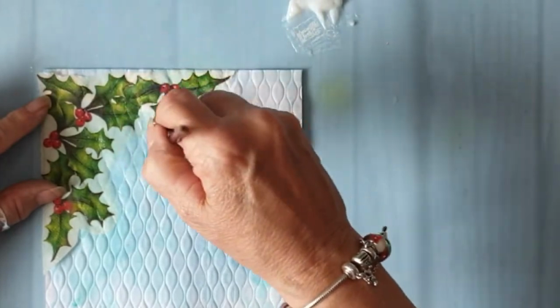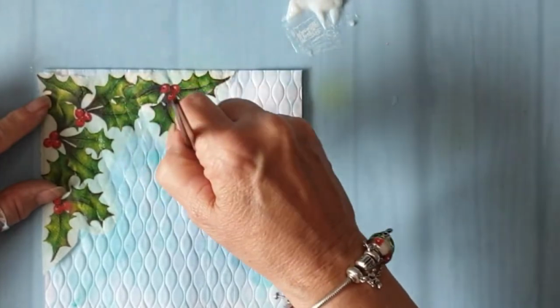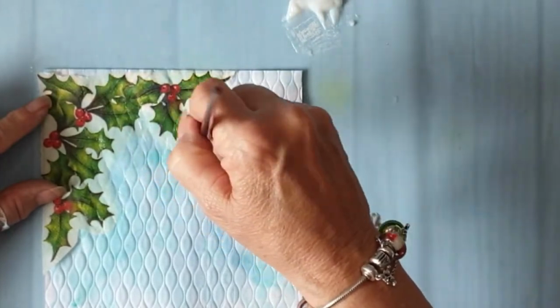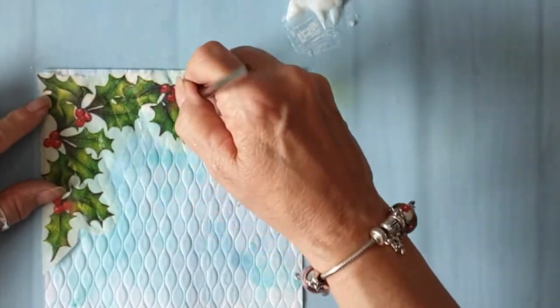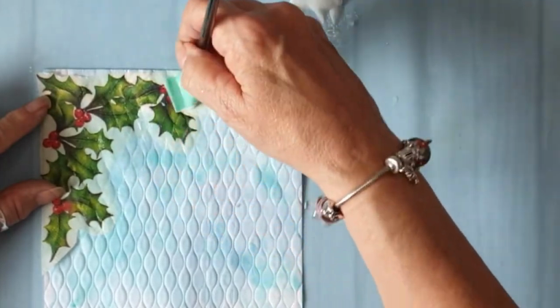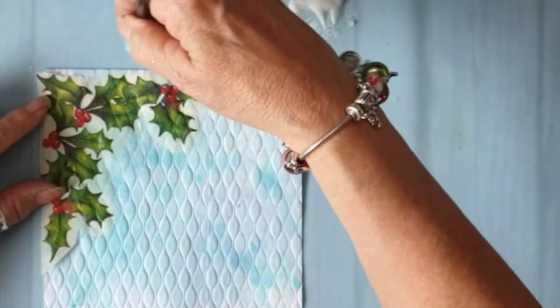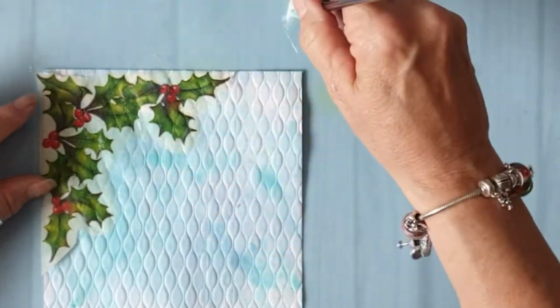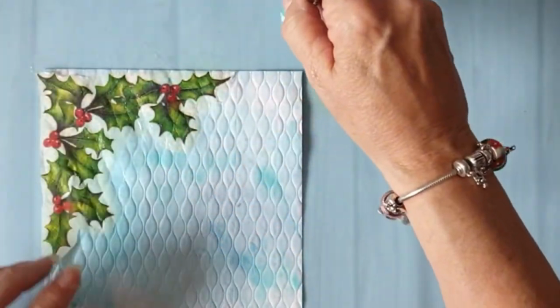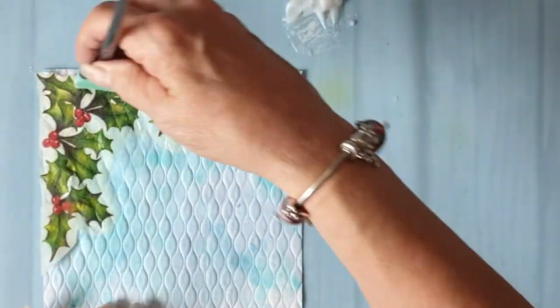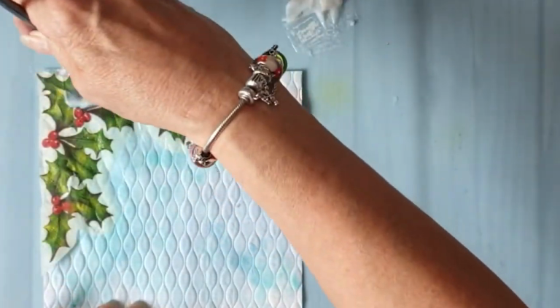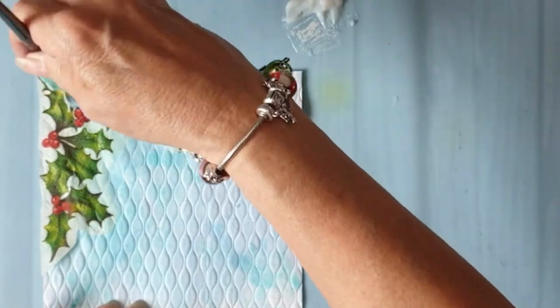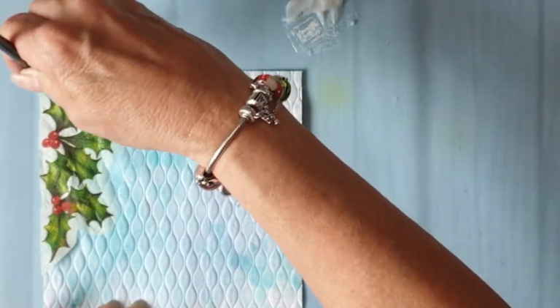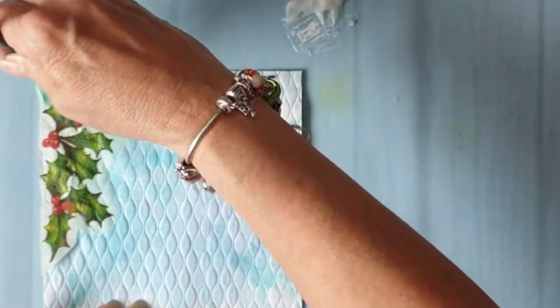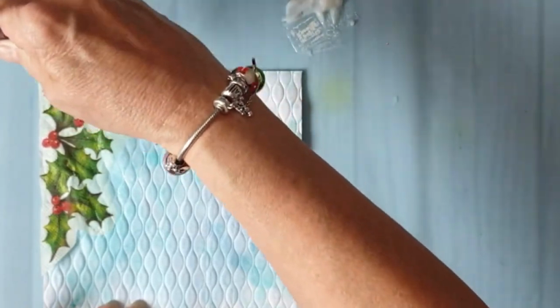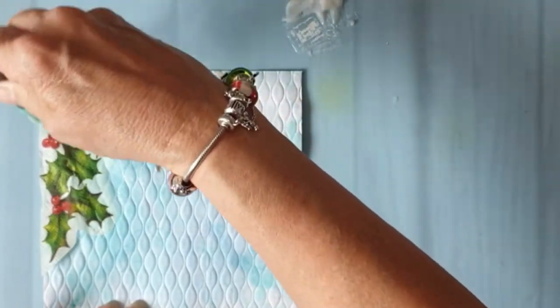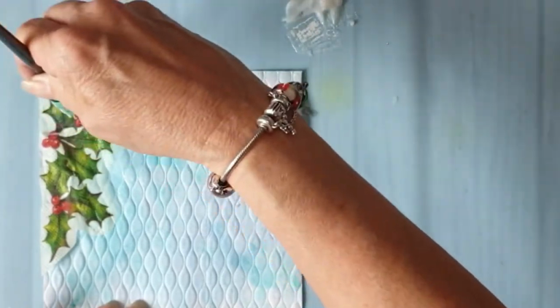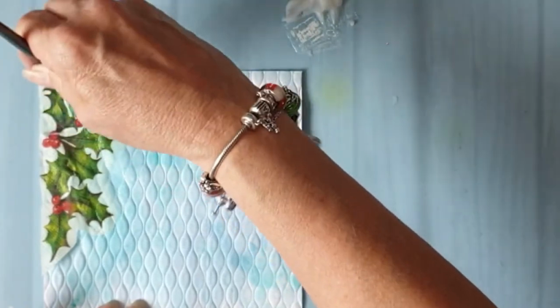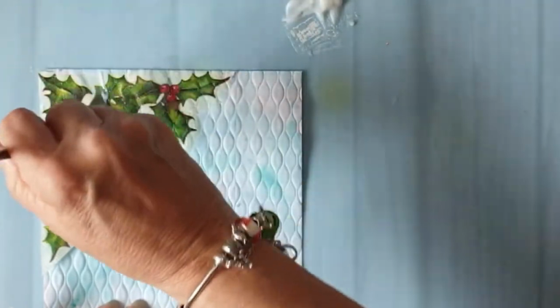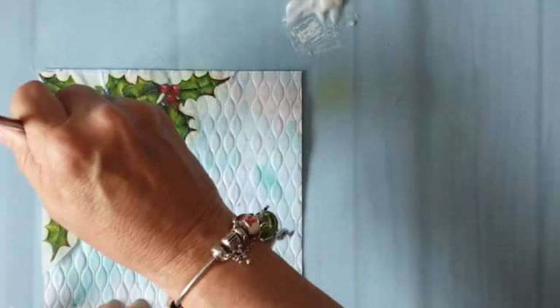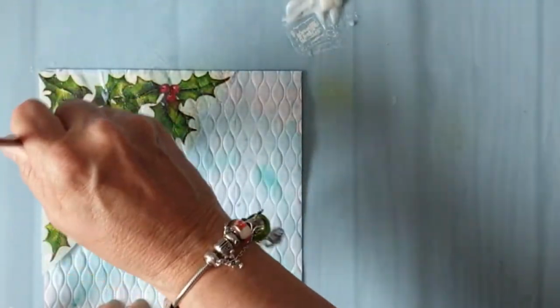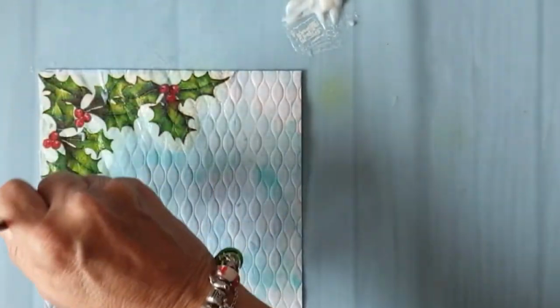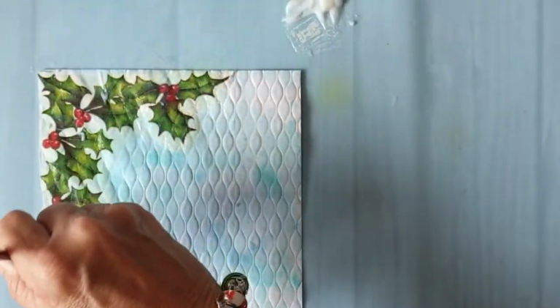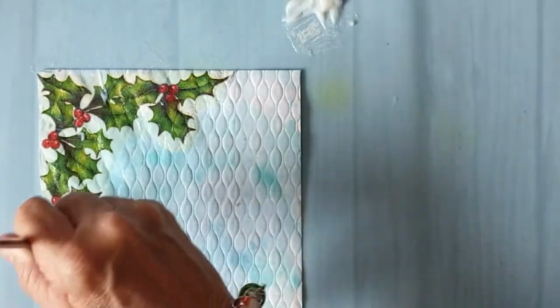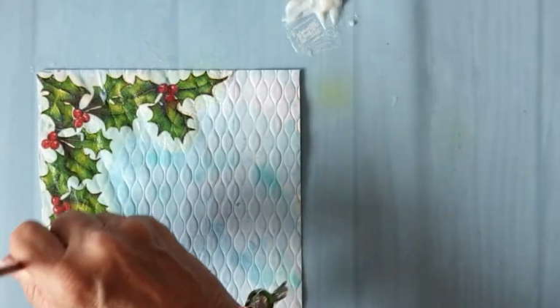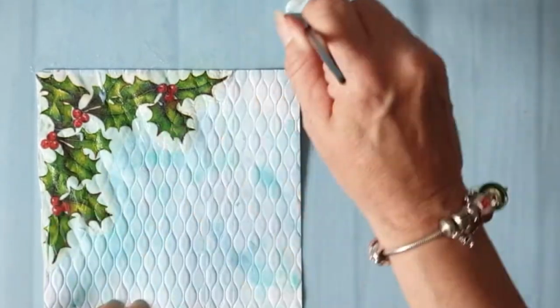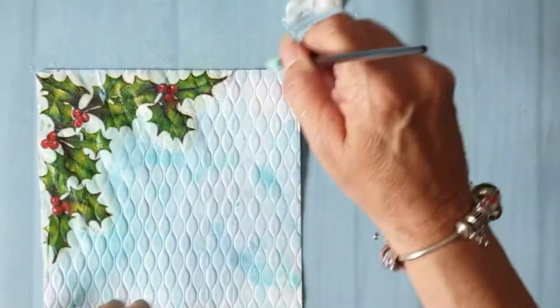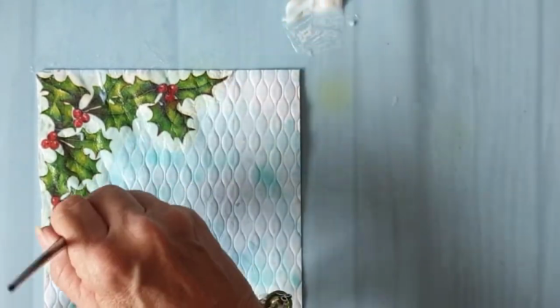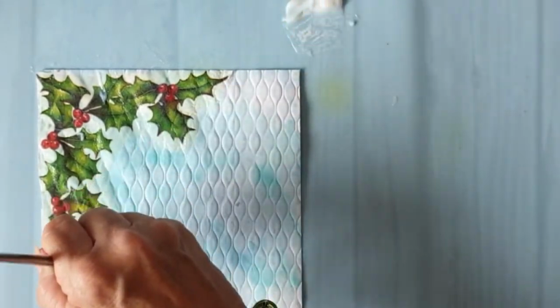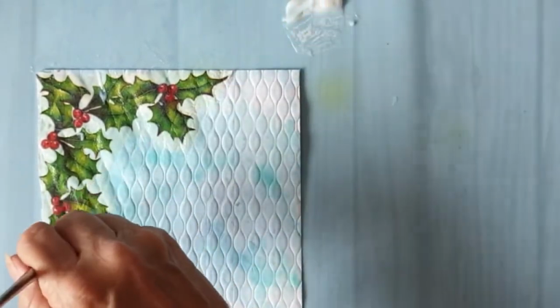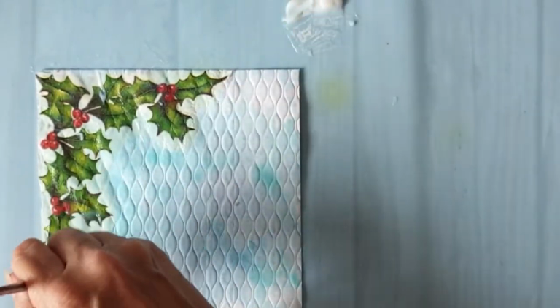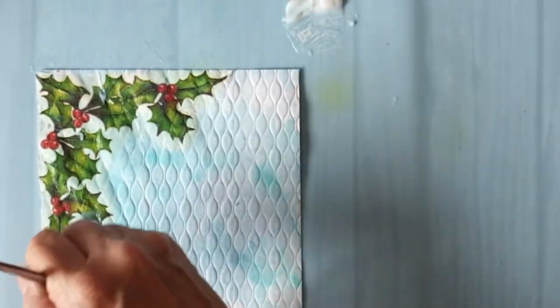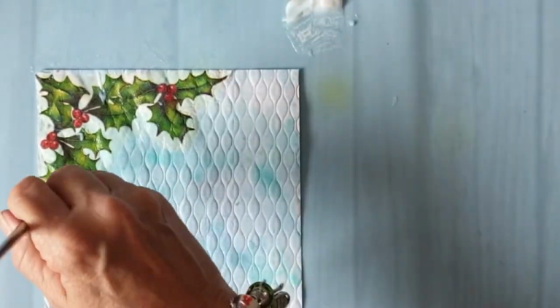I did cut the holly out — normally I rip it out, but I just wanted to save time. And I'm just wondering if I'm going to regret that.